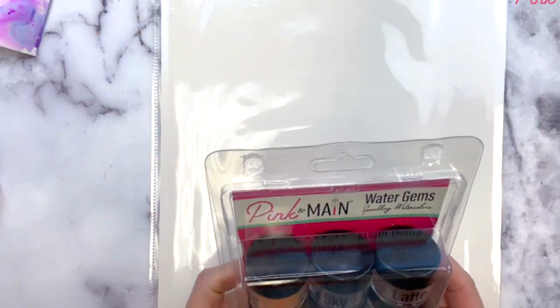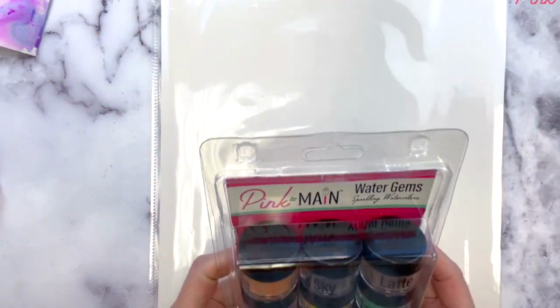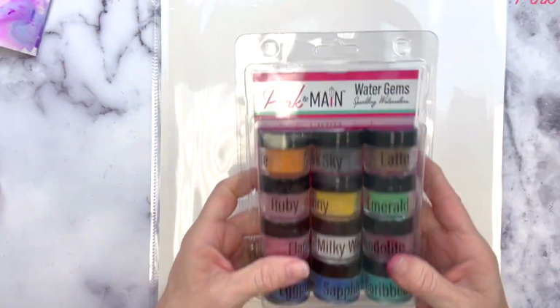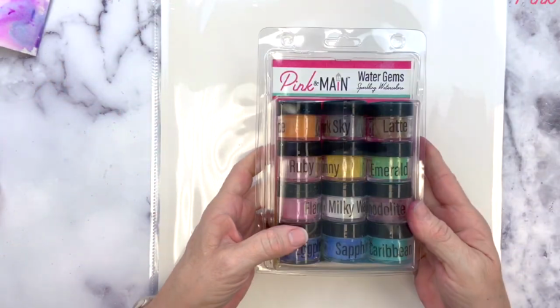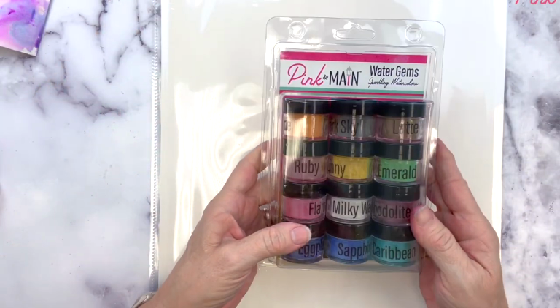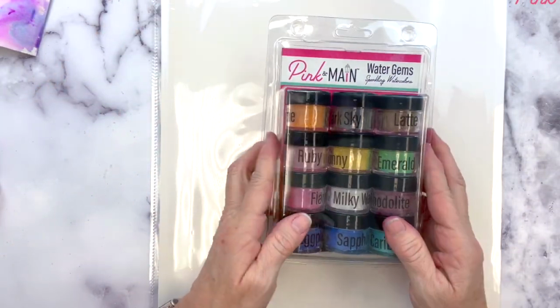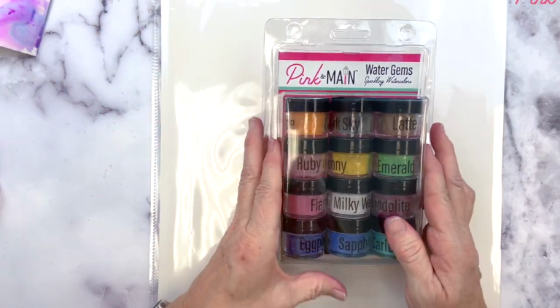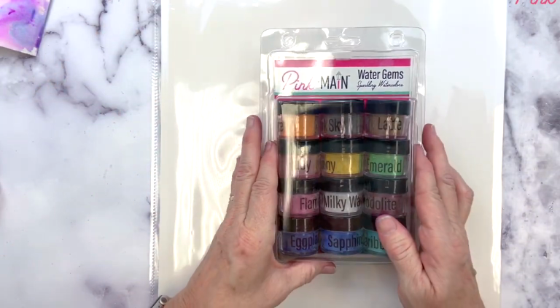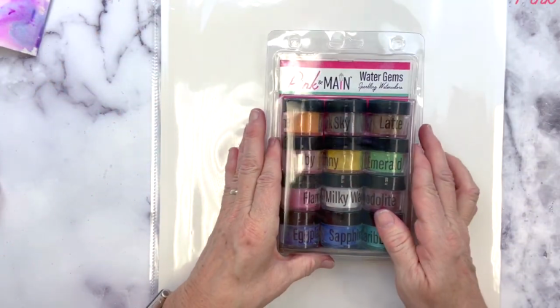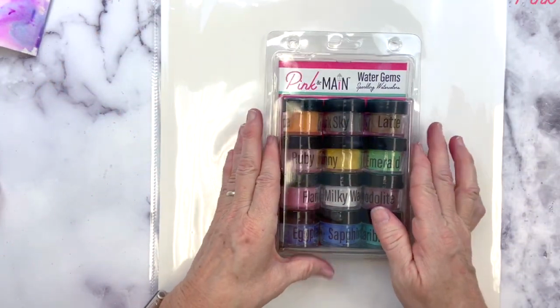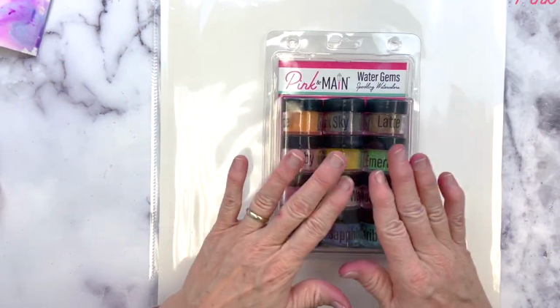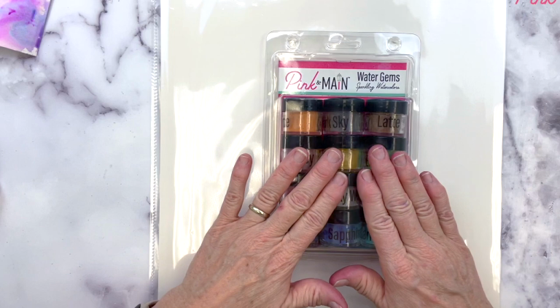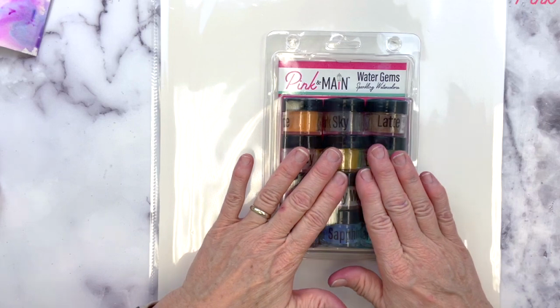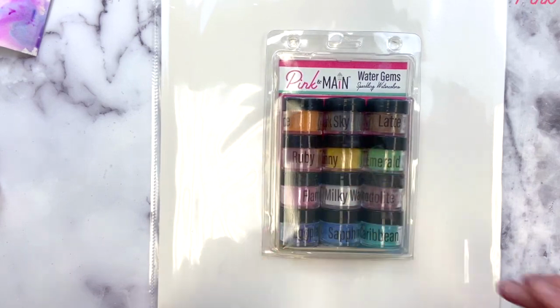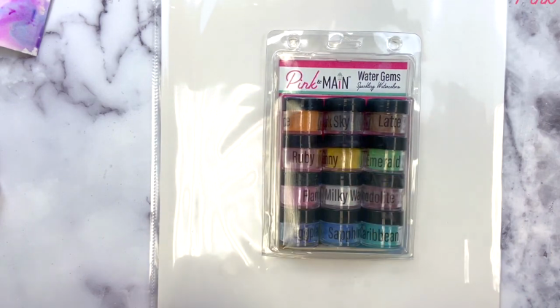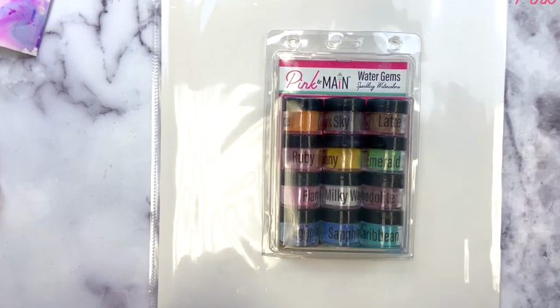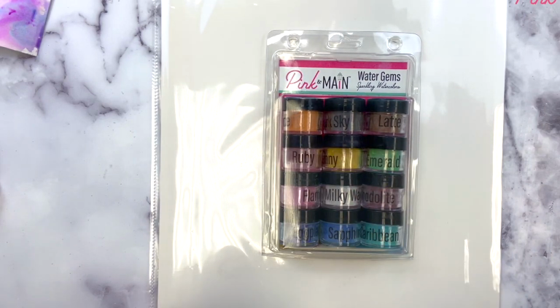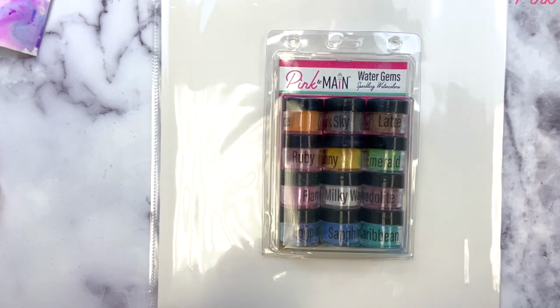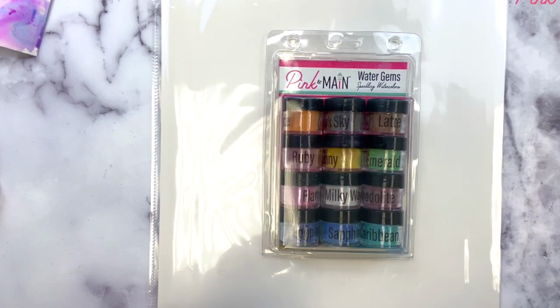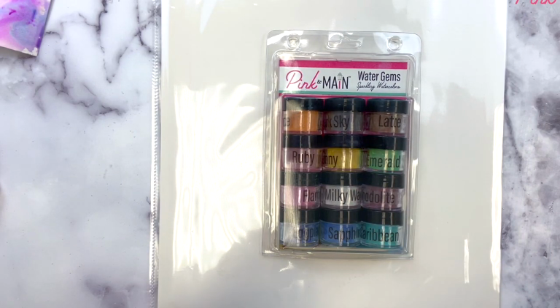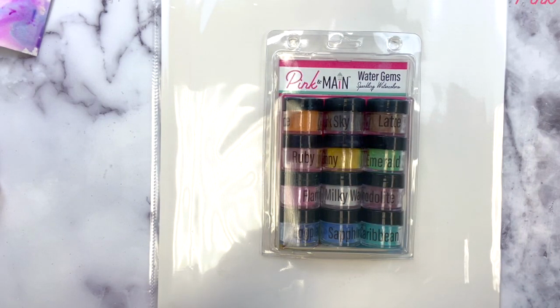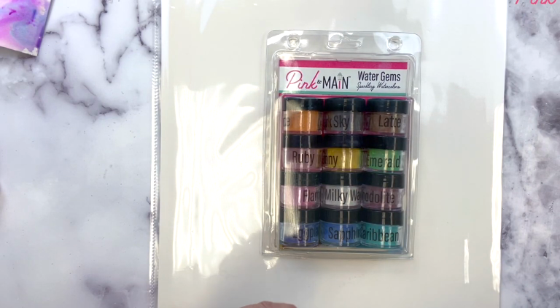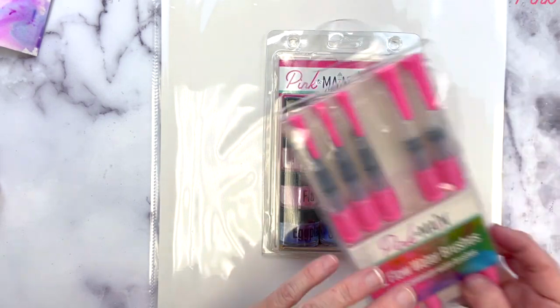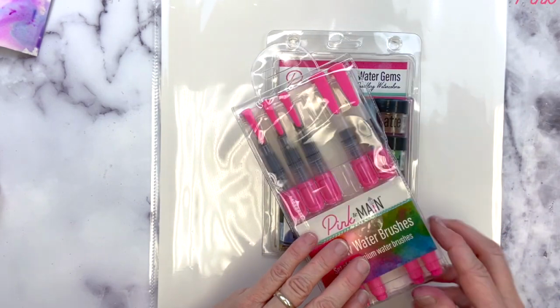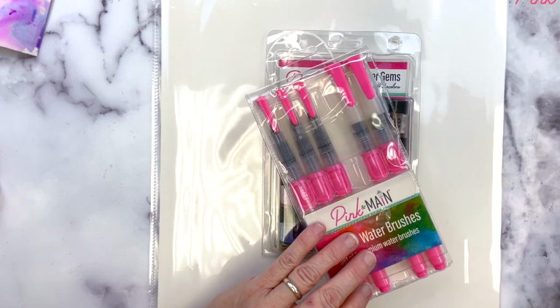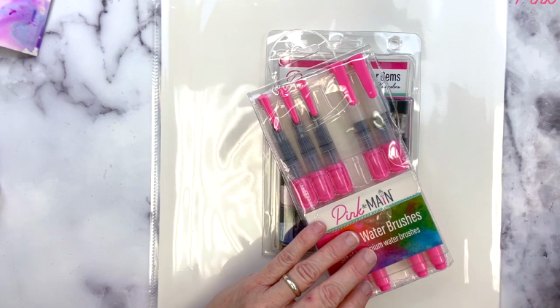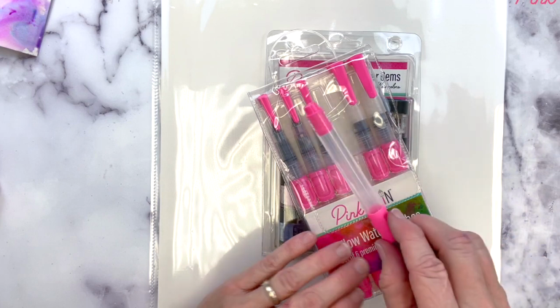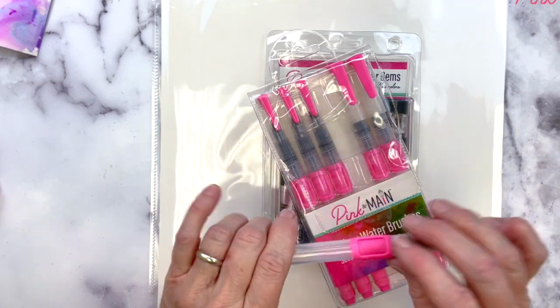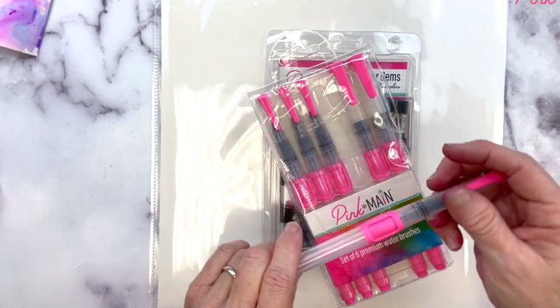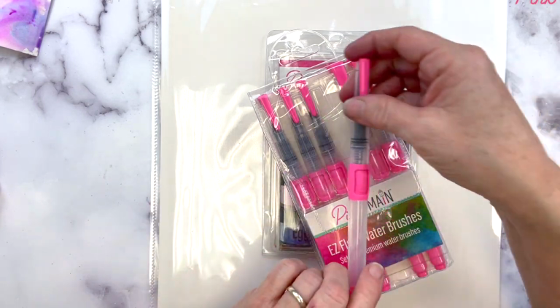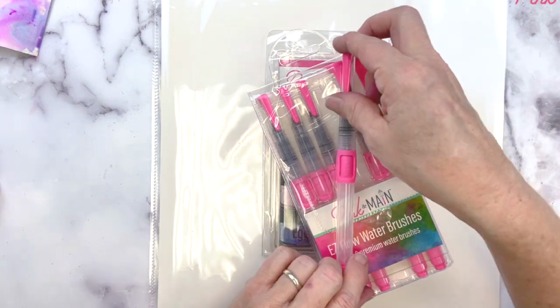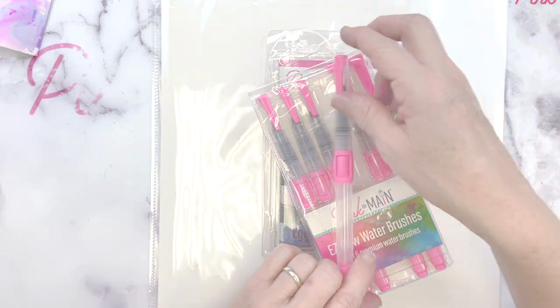Thanks for joining me today. You can find these products and more at pinkandmaine.com or at your local retailer. Until next time, keep living the creative life.